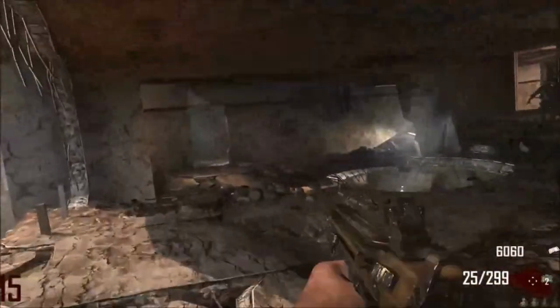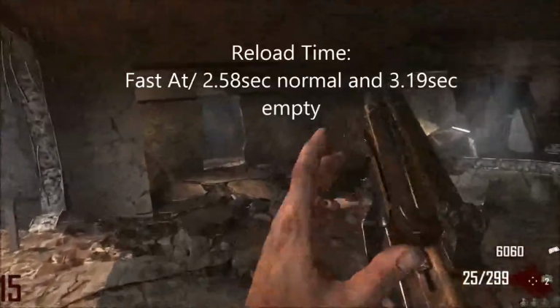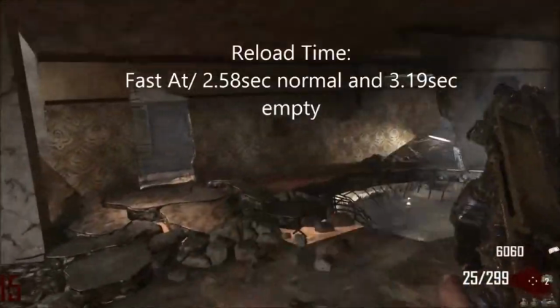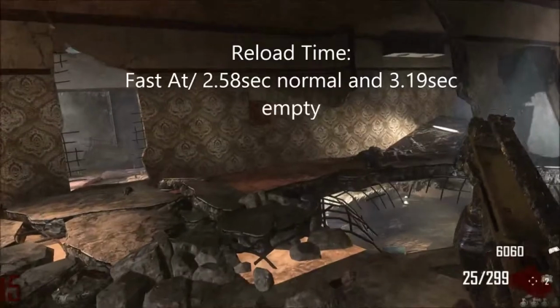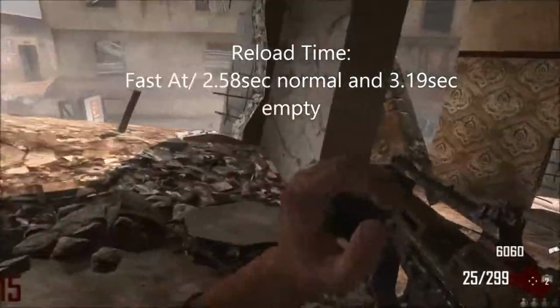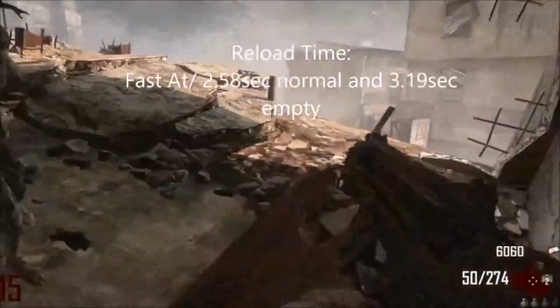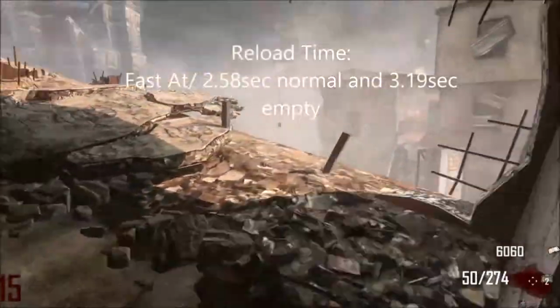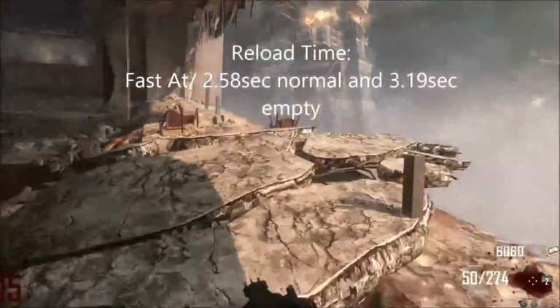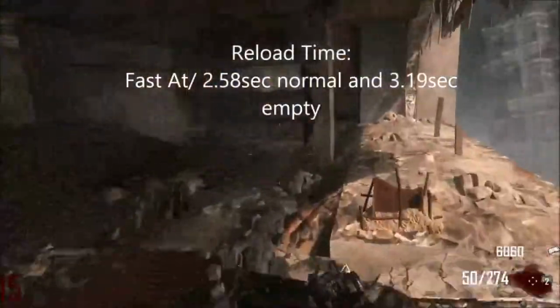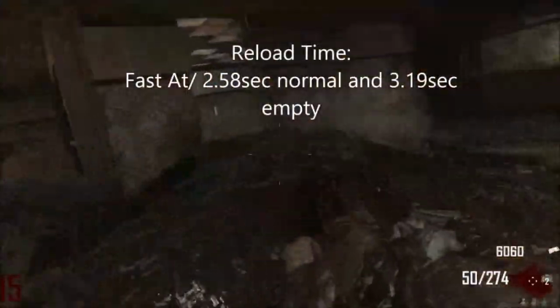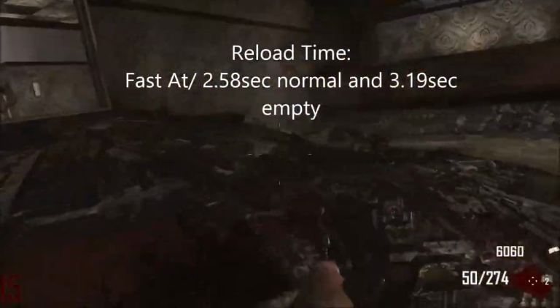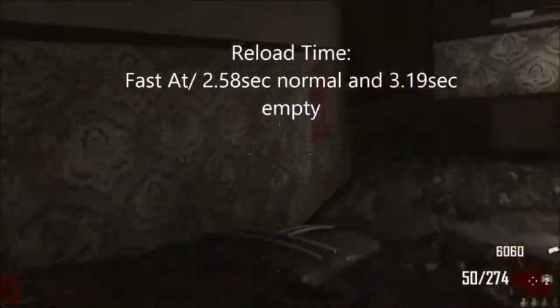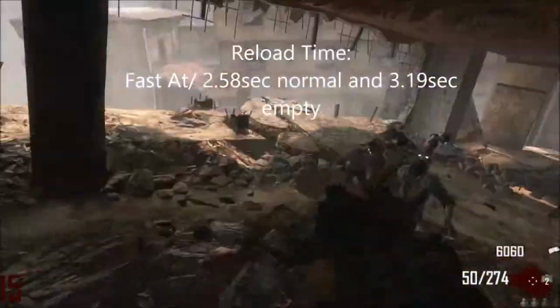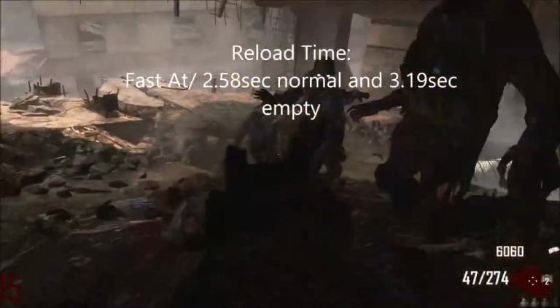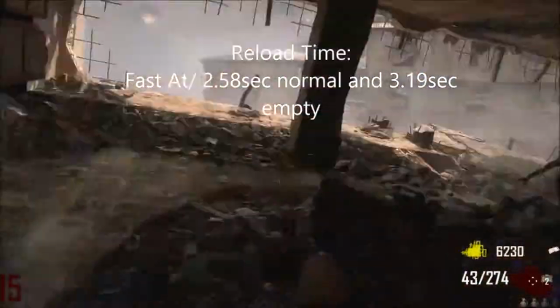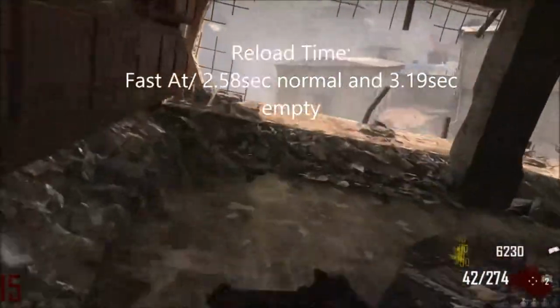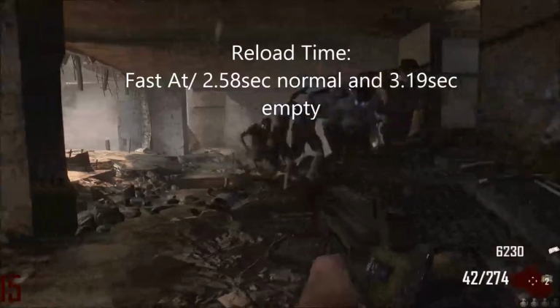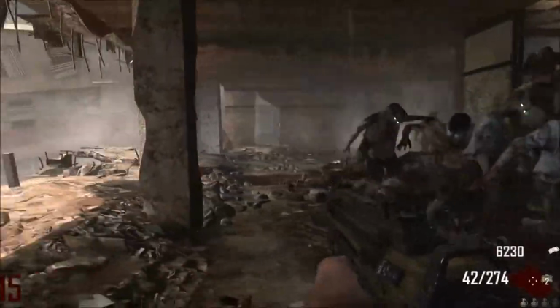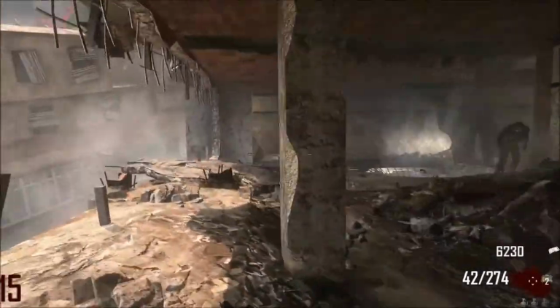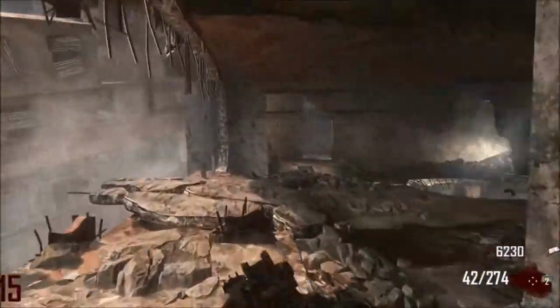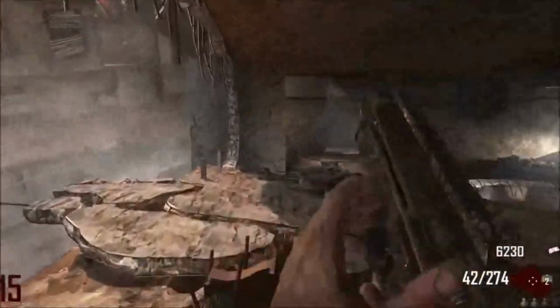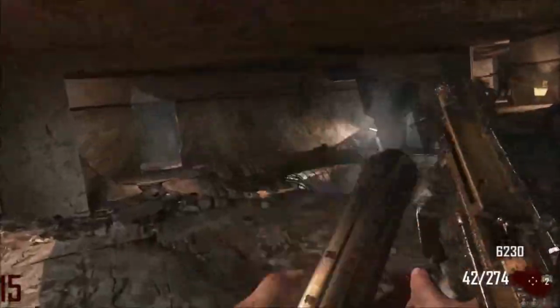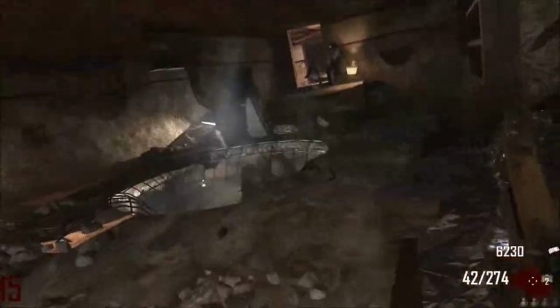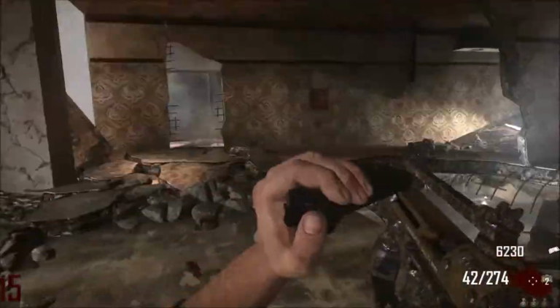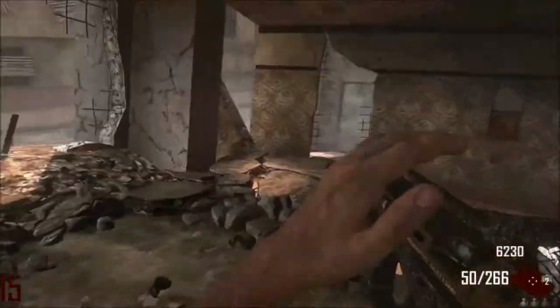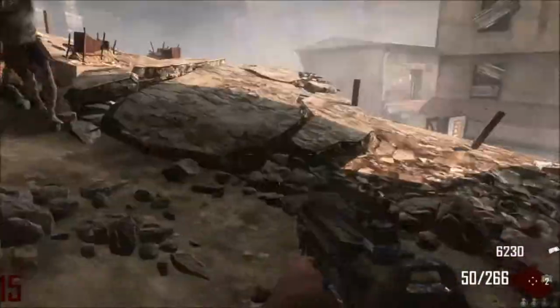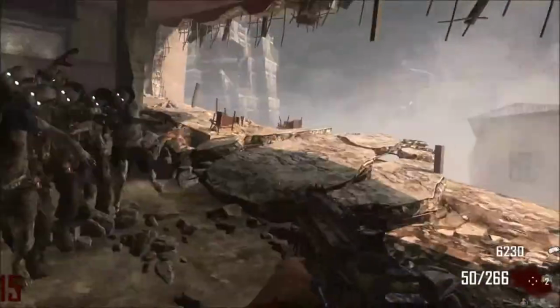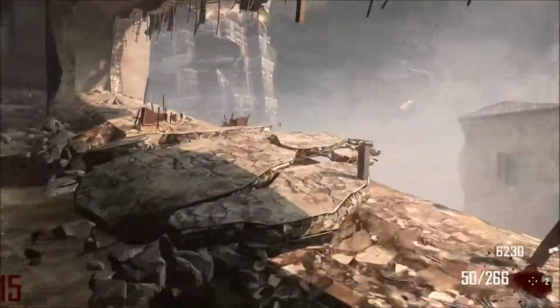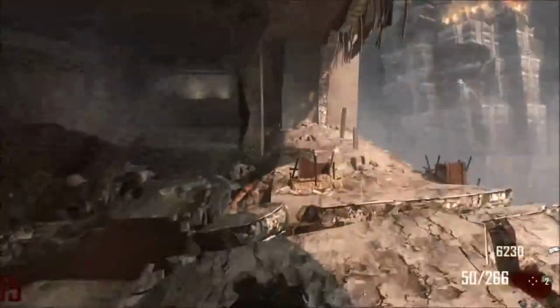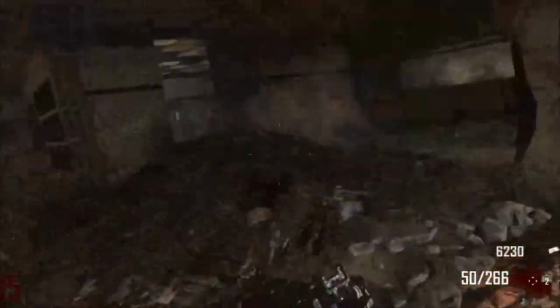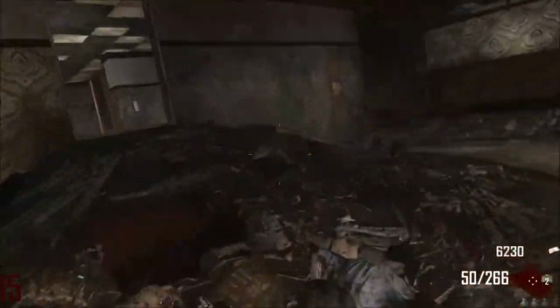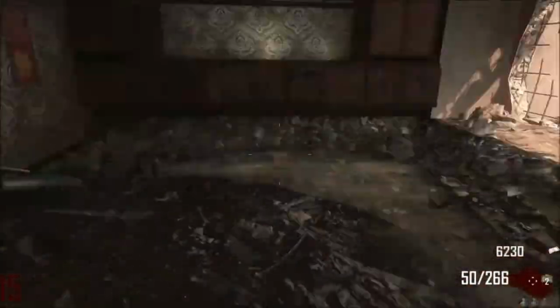The reloading time is fast, as with most SMGs, at 2.58 seconds normally and 3.19 seconds with an empty clip.